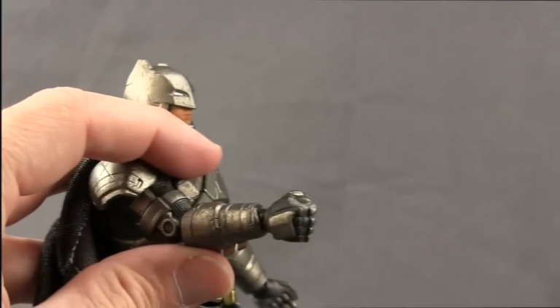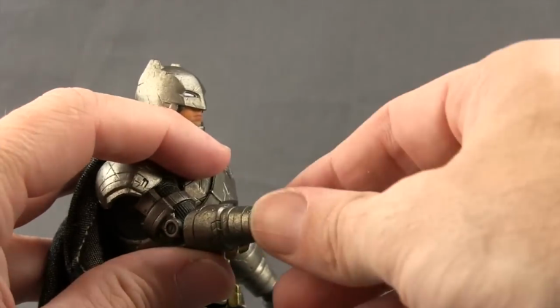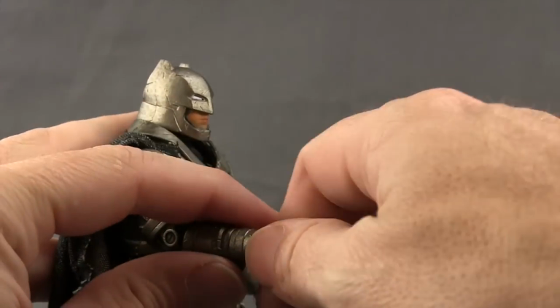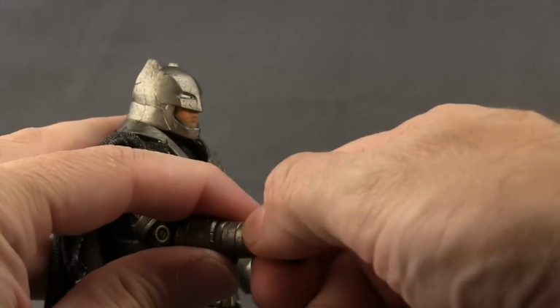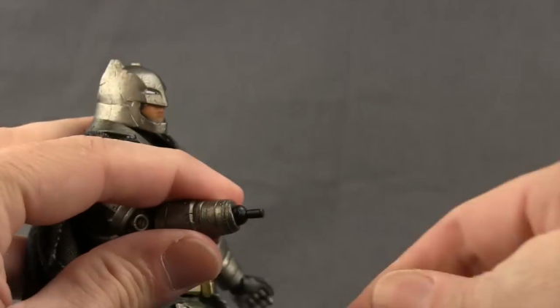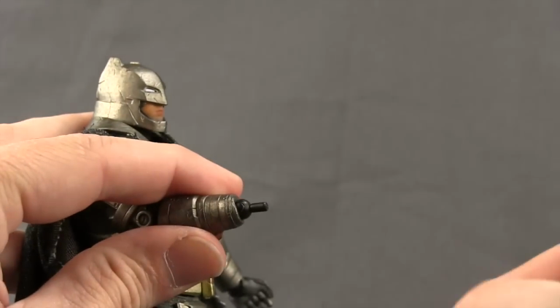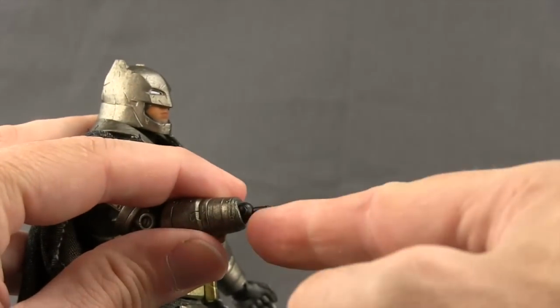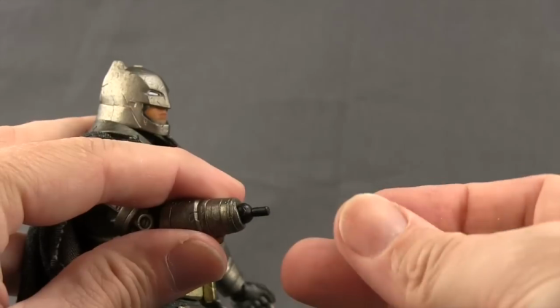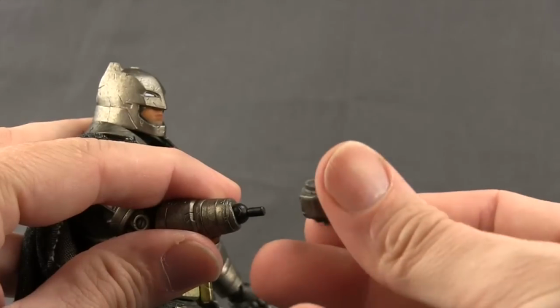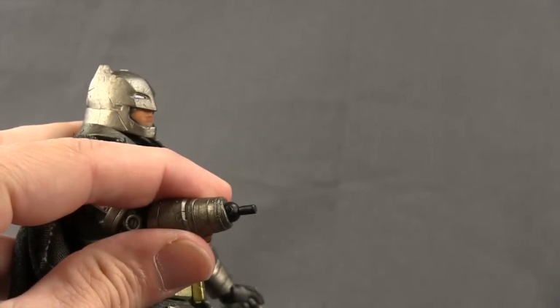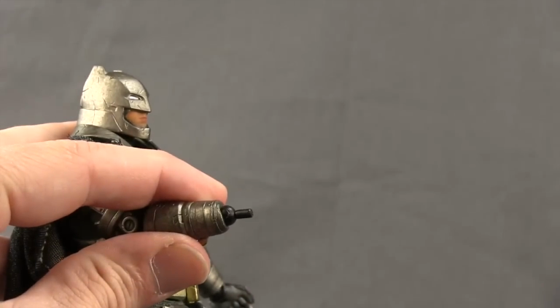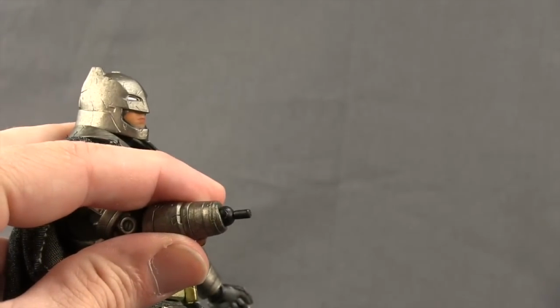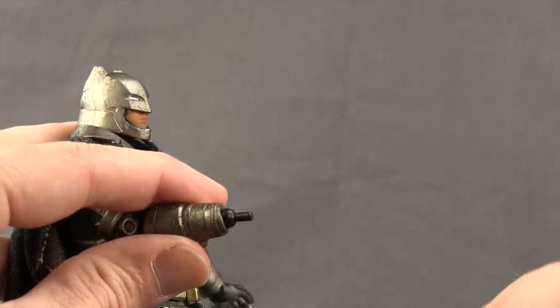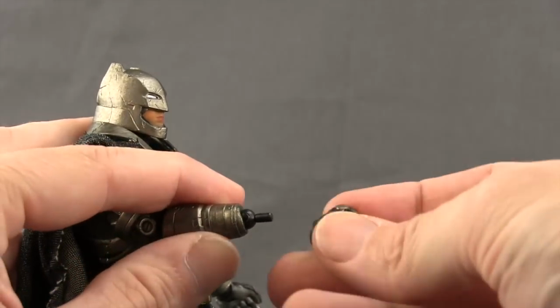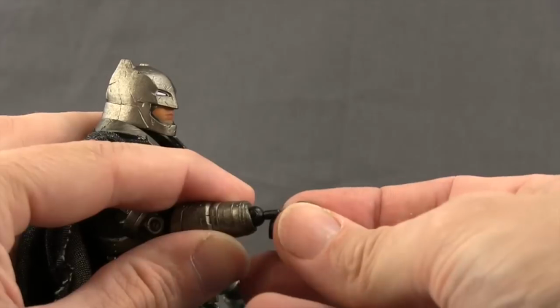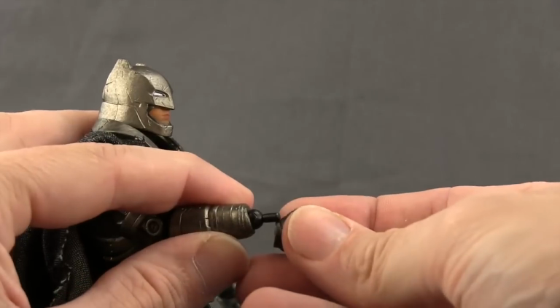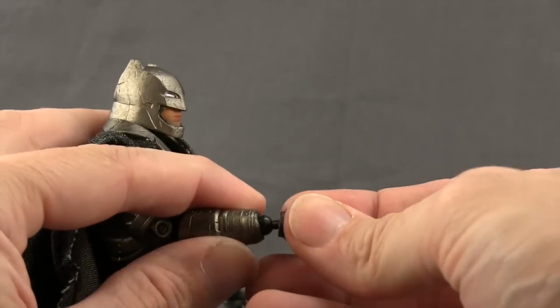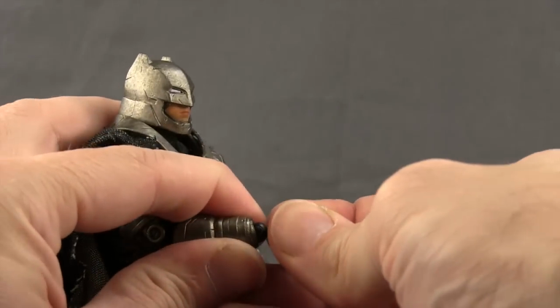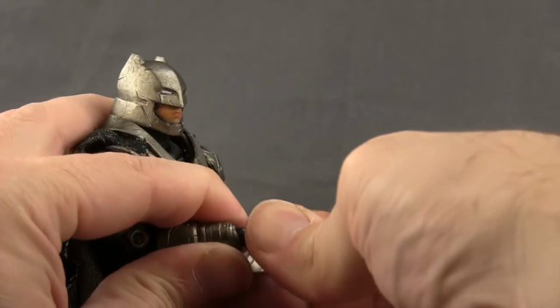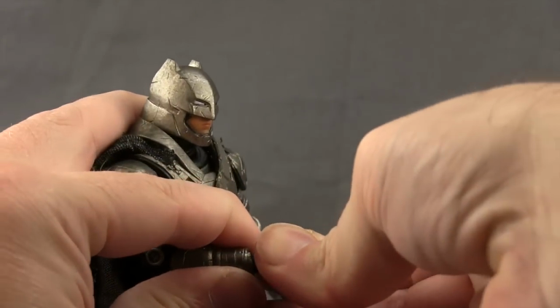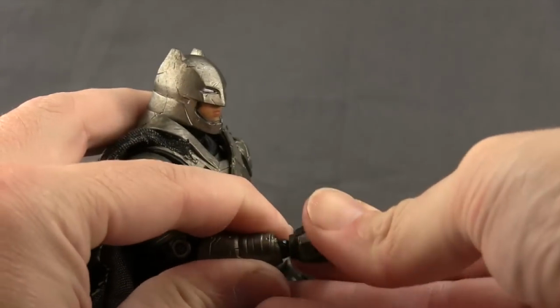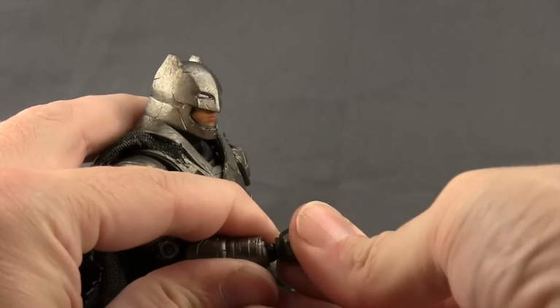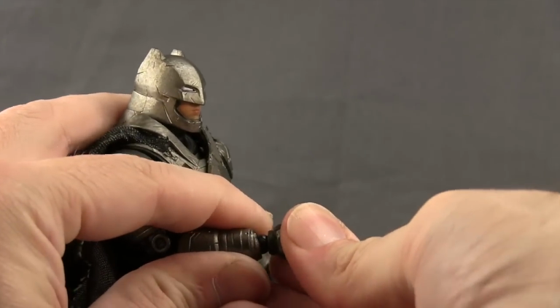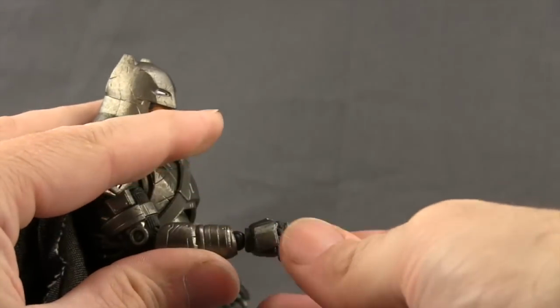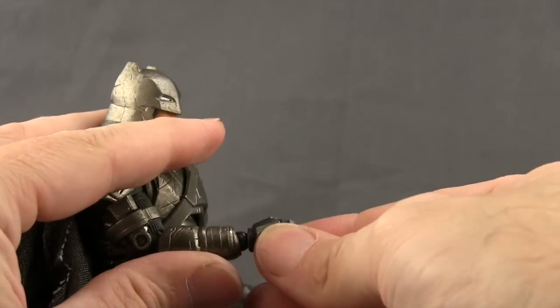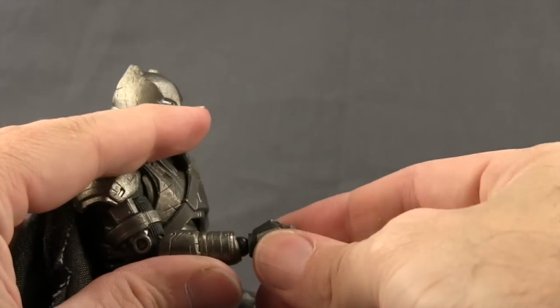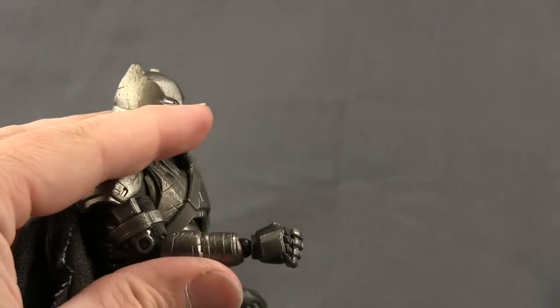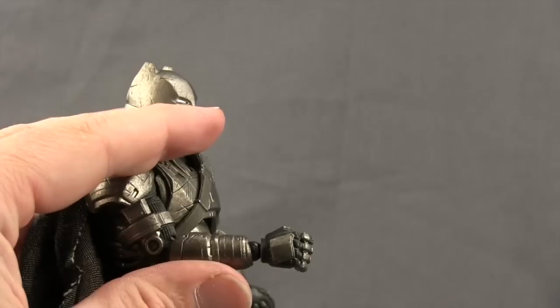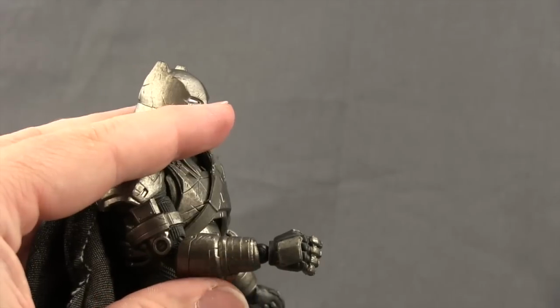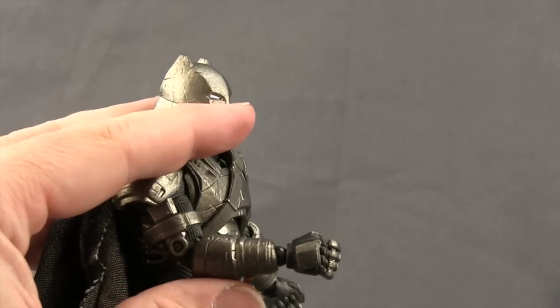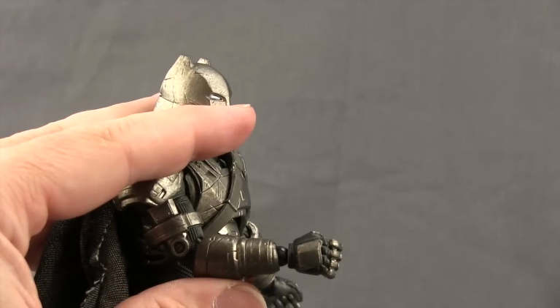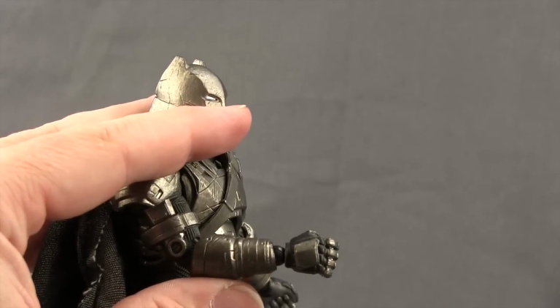To switch out the hands, you just remove the one you want to replace. You've got the peg on the arm and the hole on the hand, and then you just plug in the one that you want. That little joint does move a little bit, but for the most part these are pretty easy to snap on and they fit nice and tight.